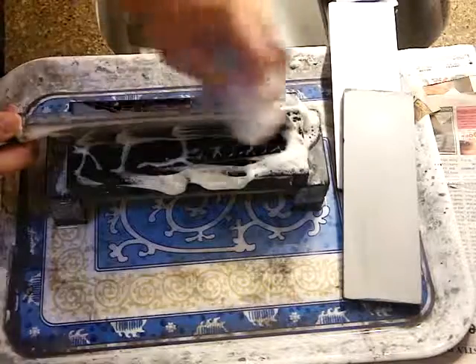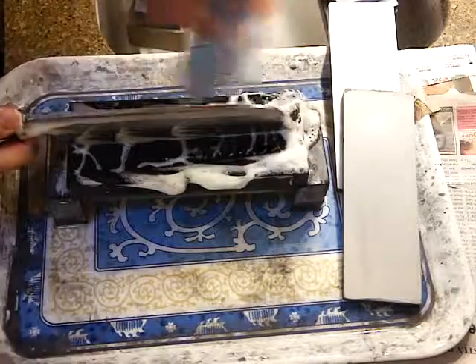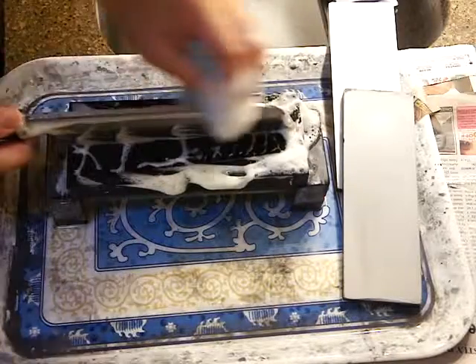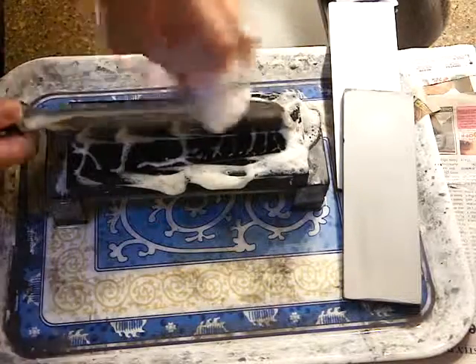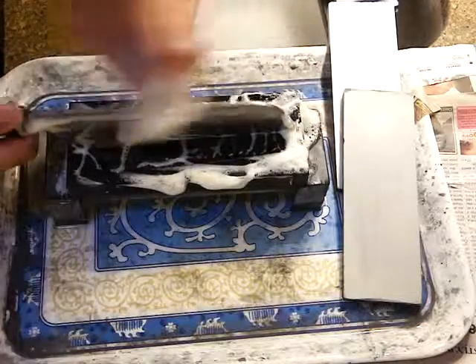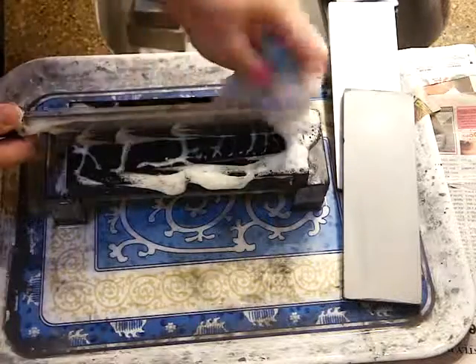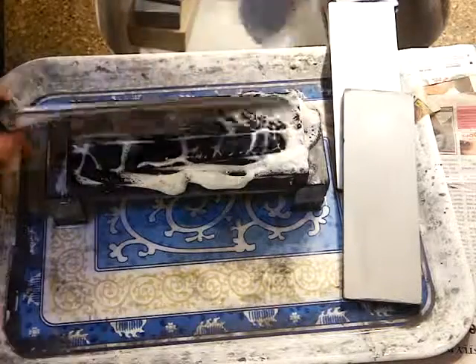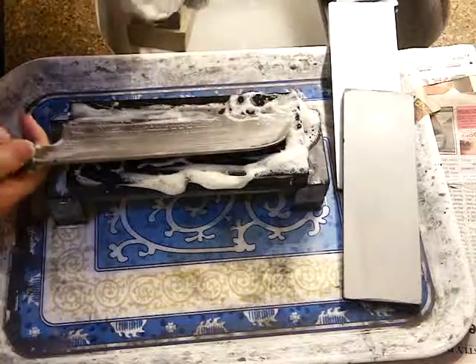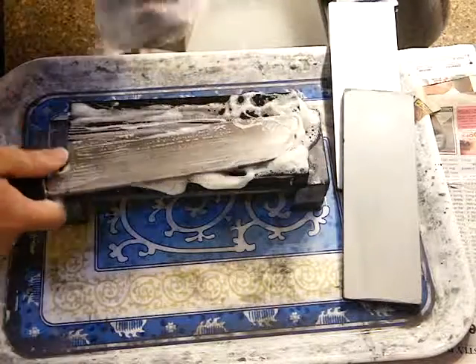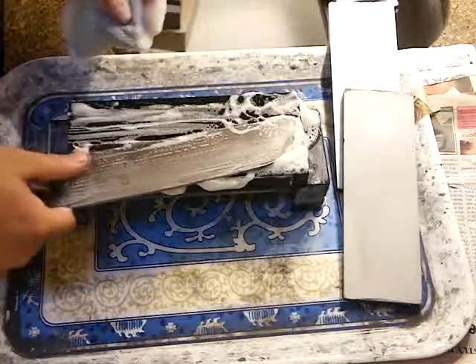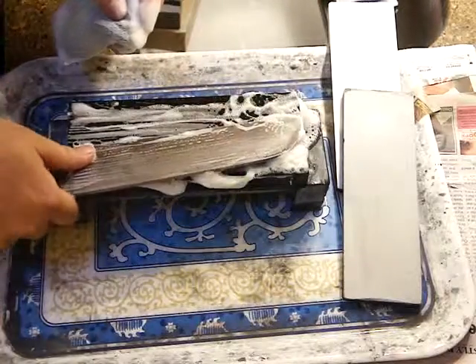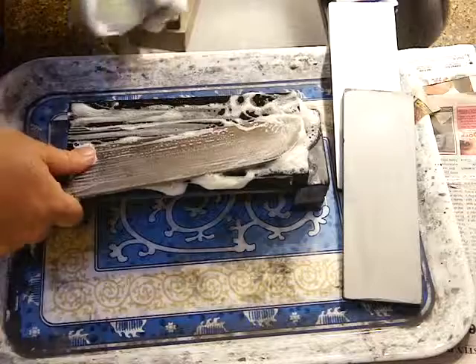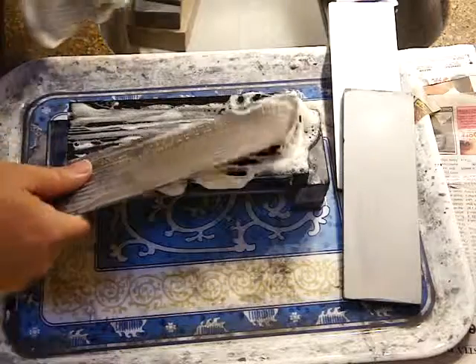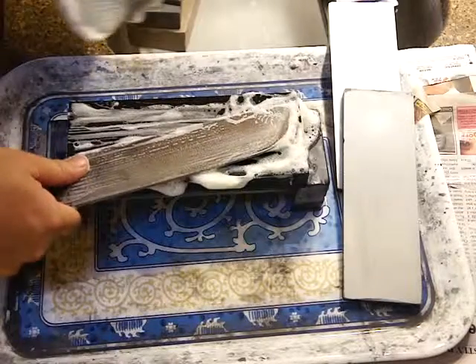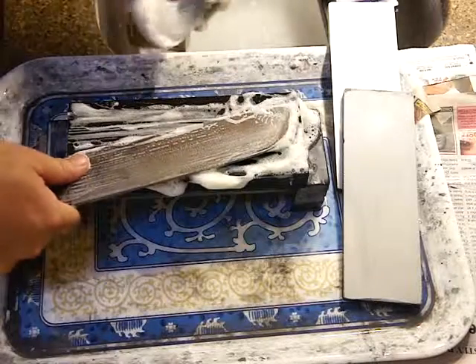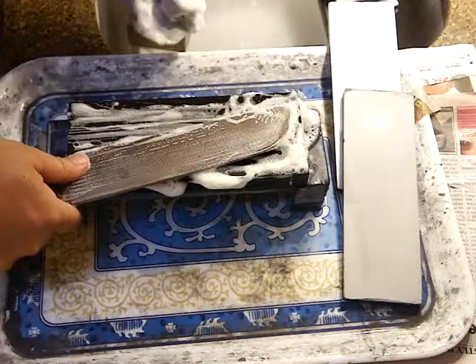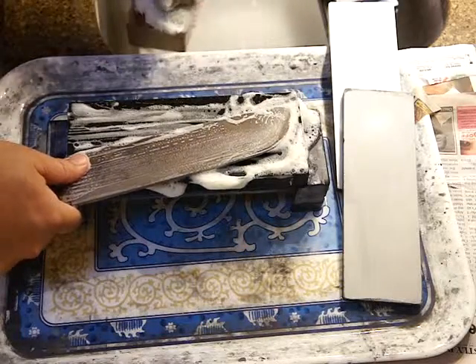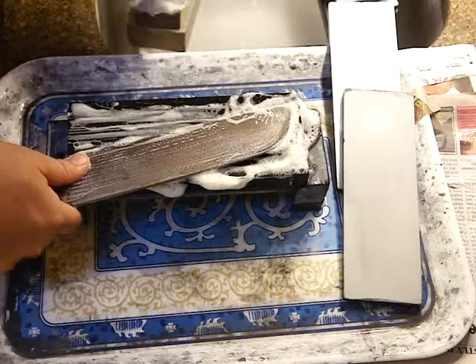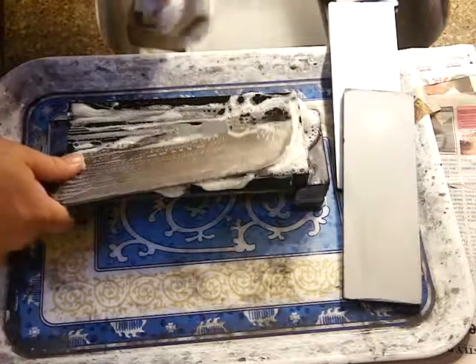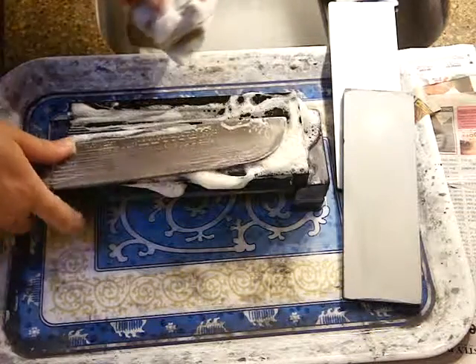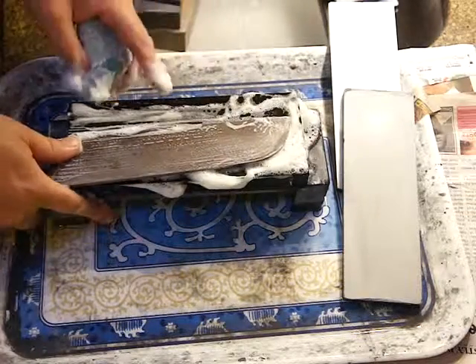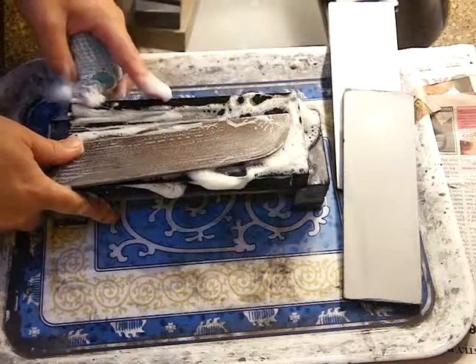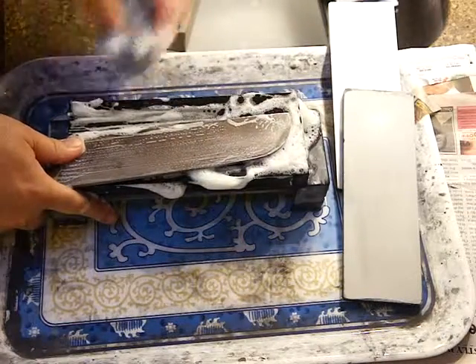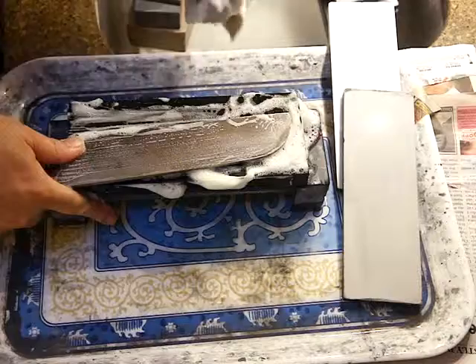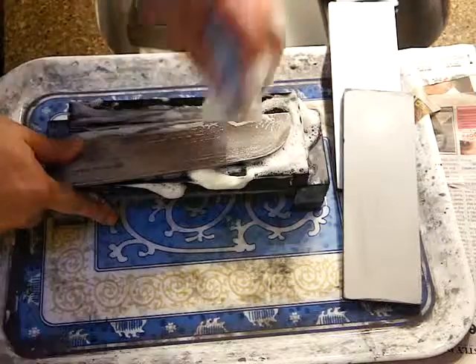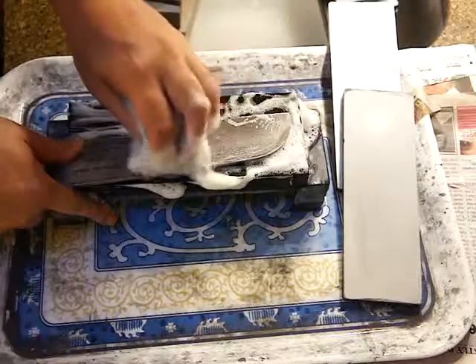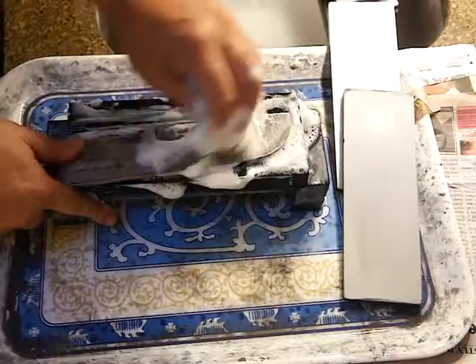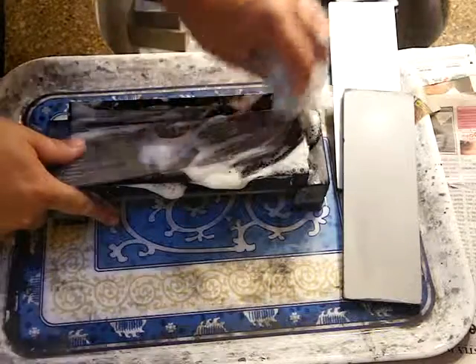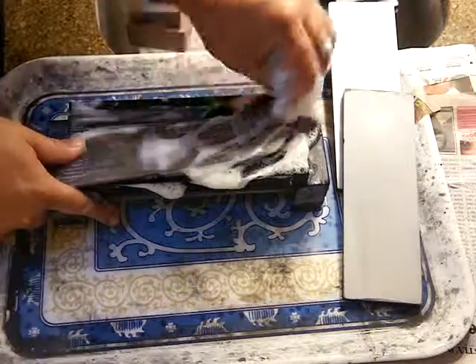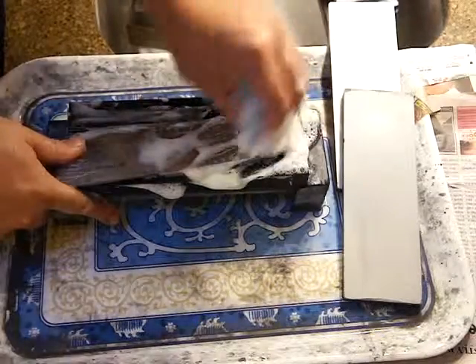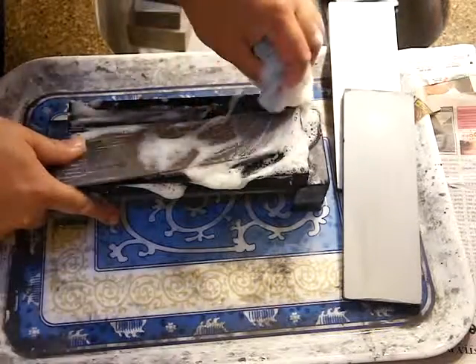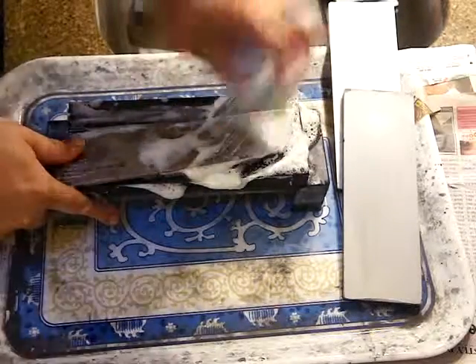Clean the back side too. The knife must be set and stable on the board — otherwise you'll cut your finger again.